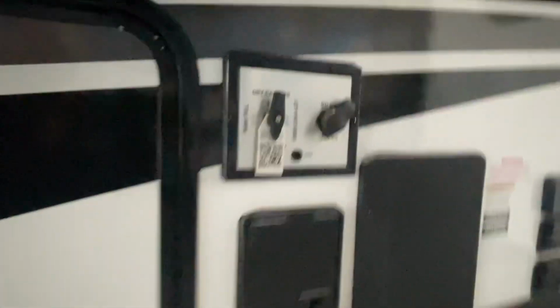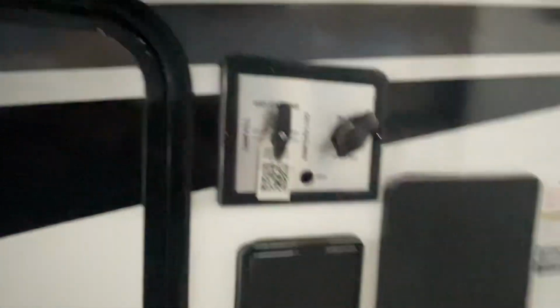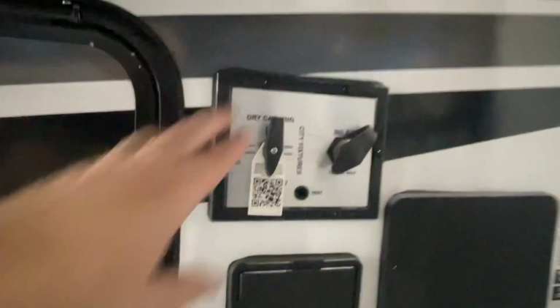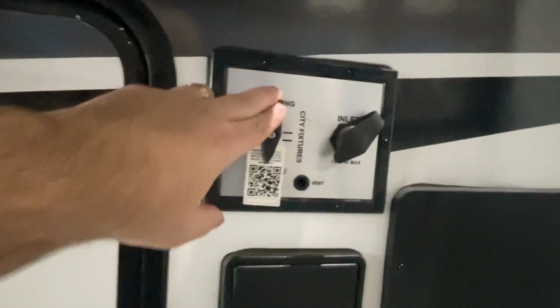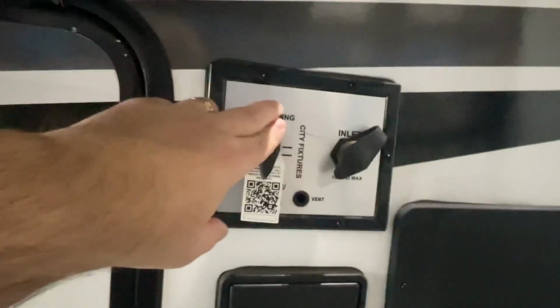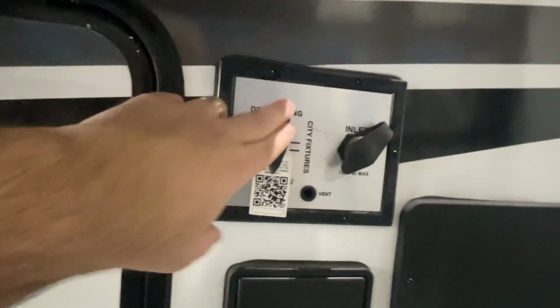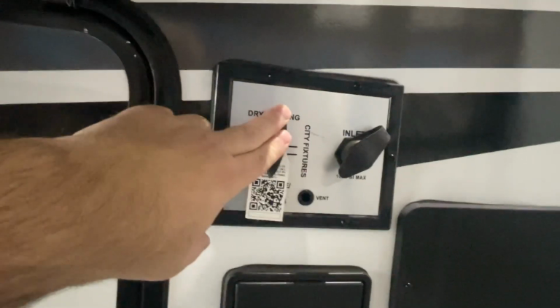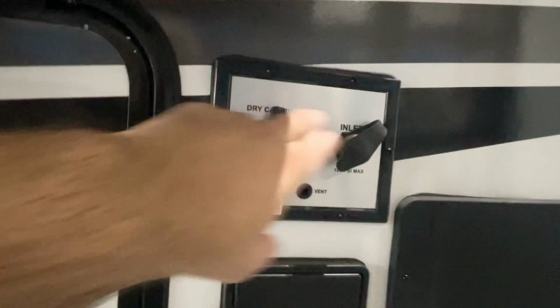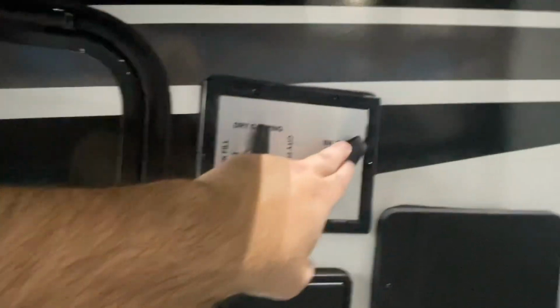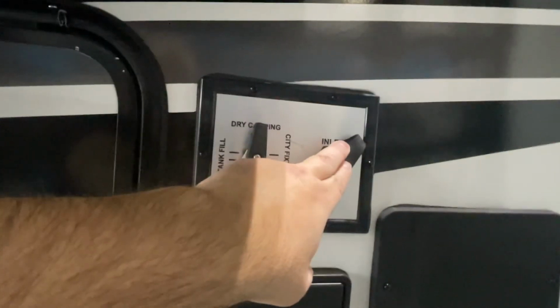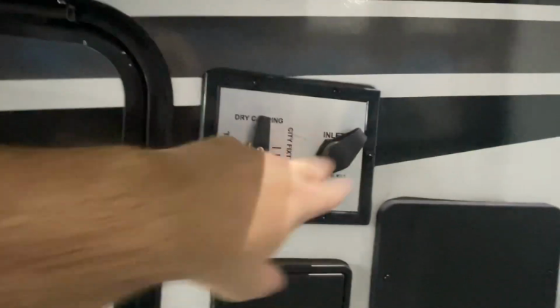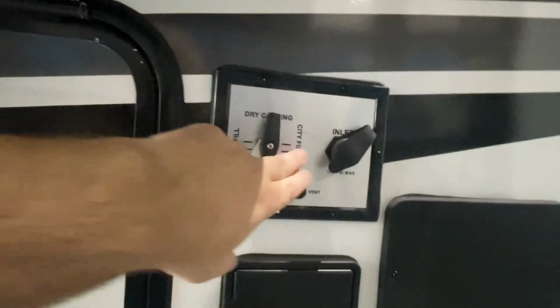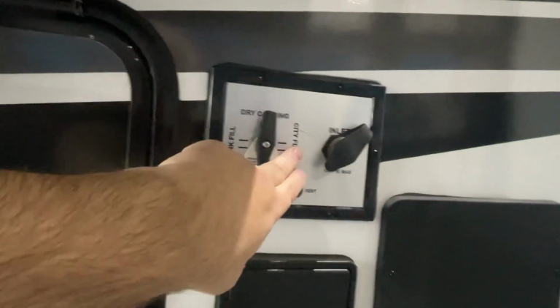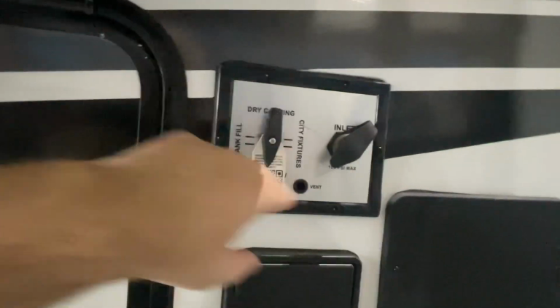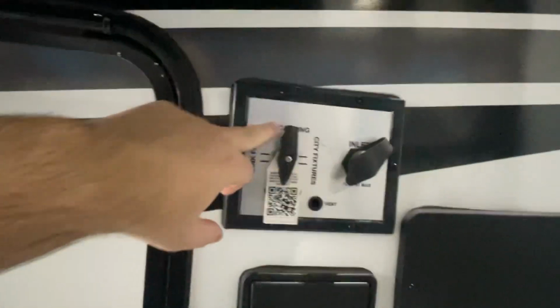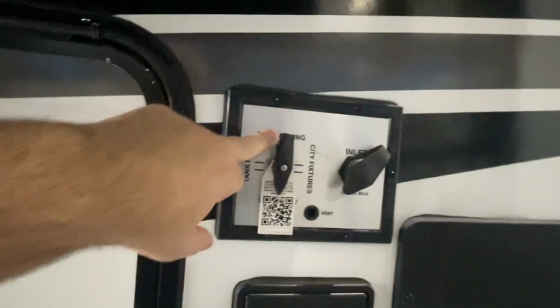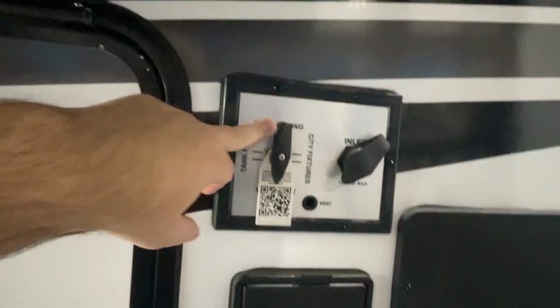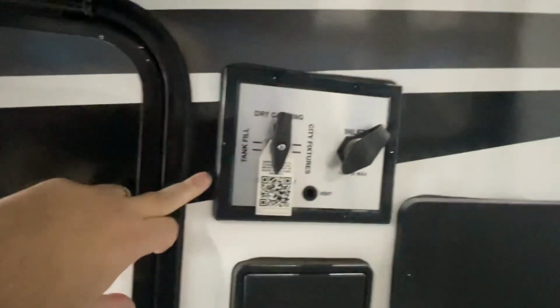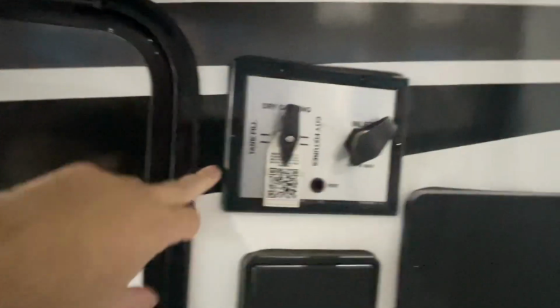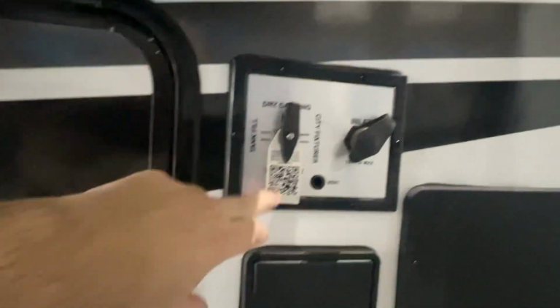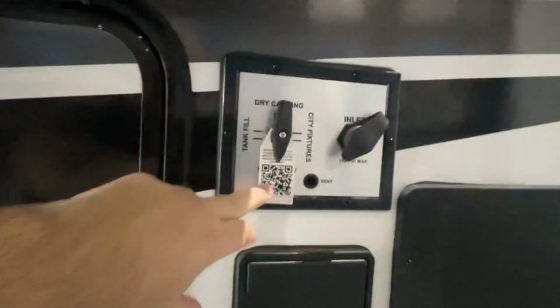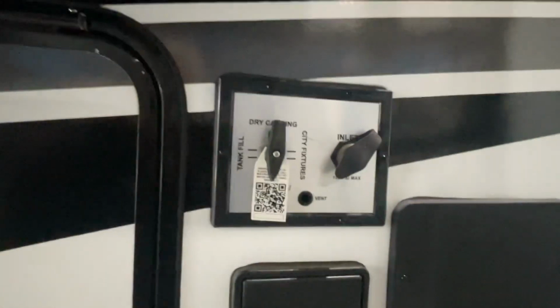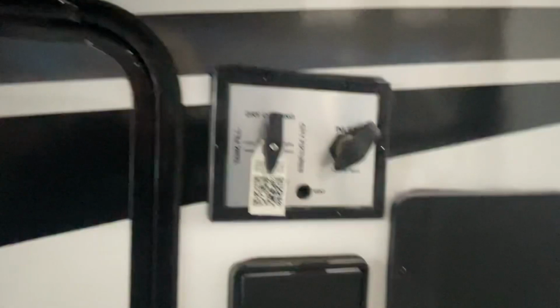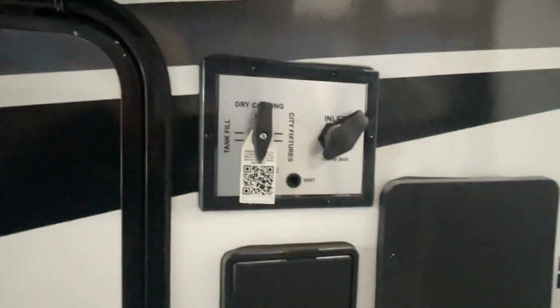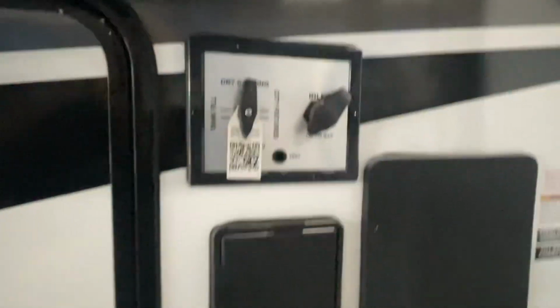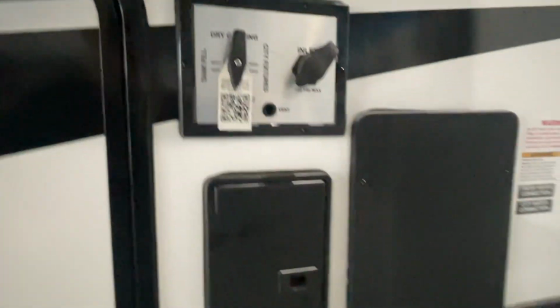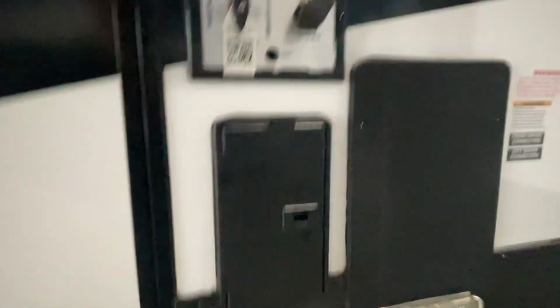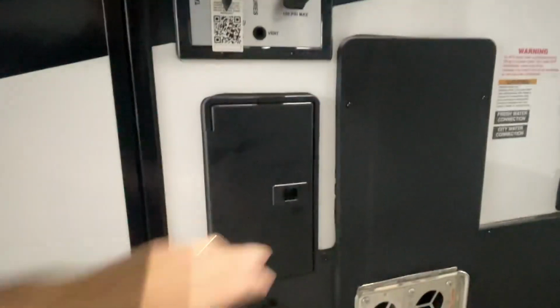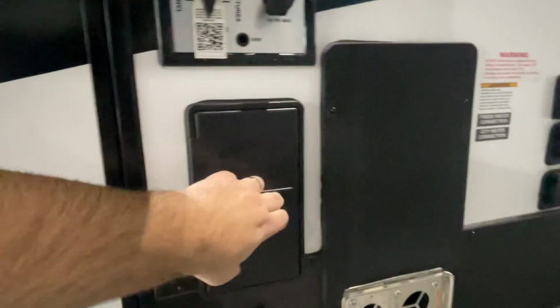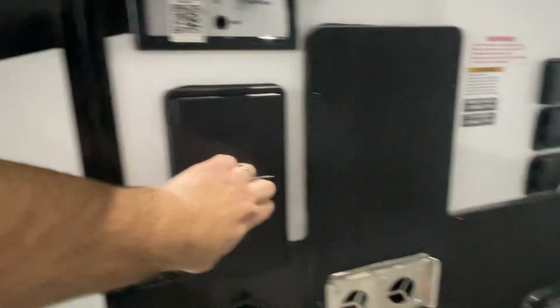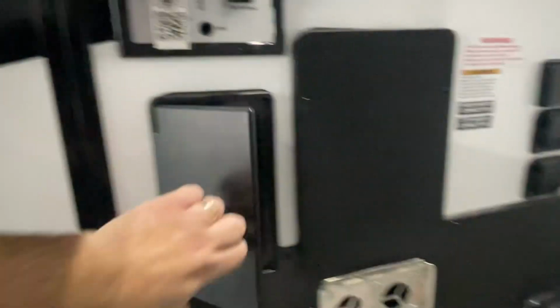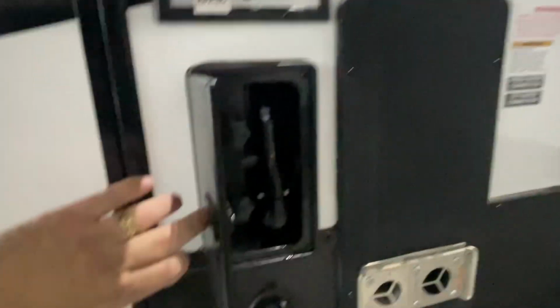Over here on the side, this is where we fill our city water. We hook up to this city water connection. Dry camping fills our tank. There's a little QR code that you can scan that'll walk you through that and explain it a little bit more.